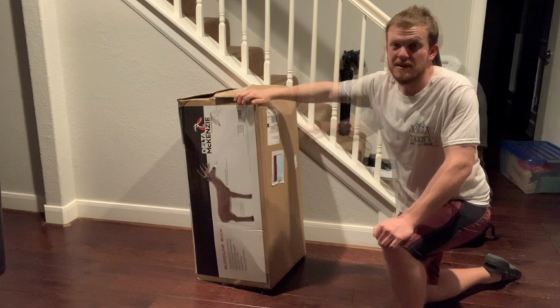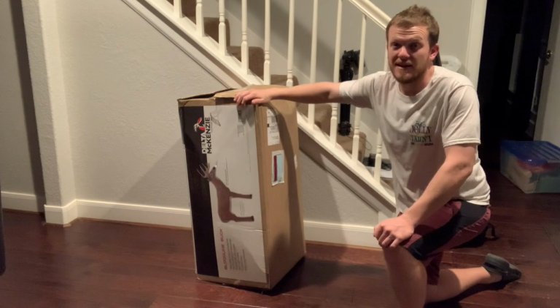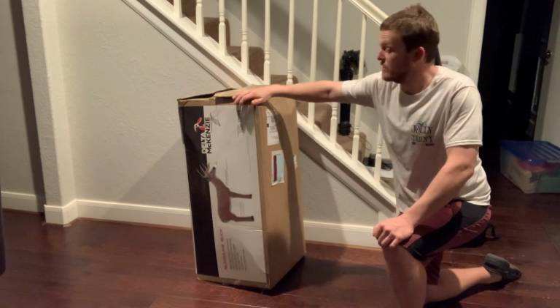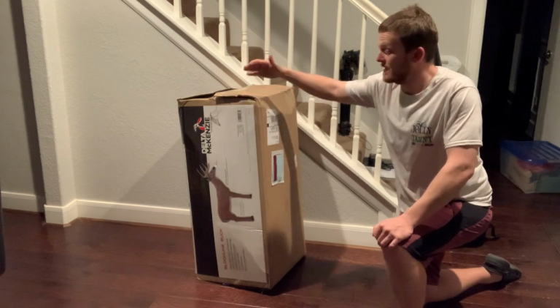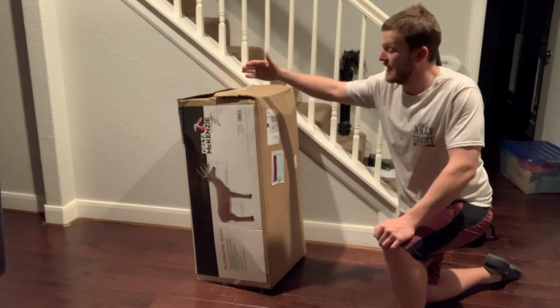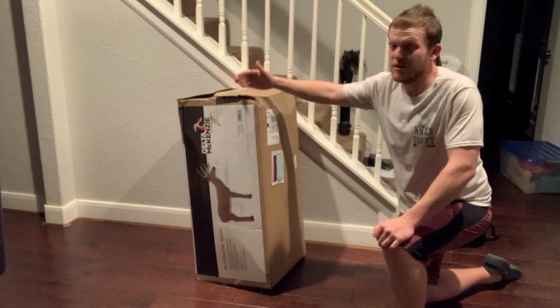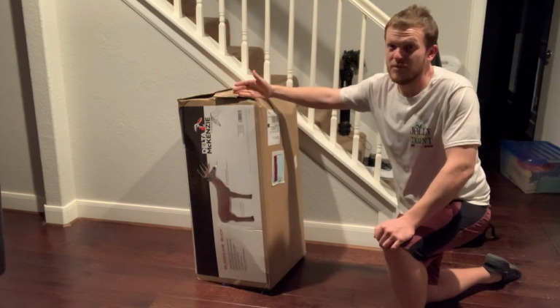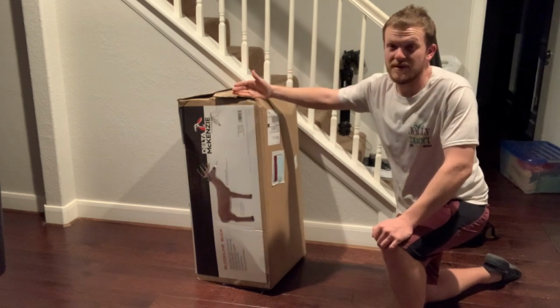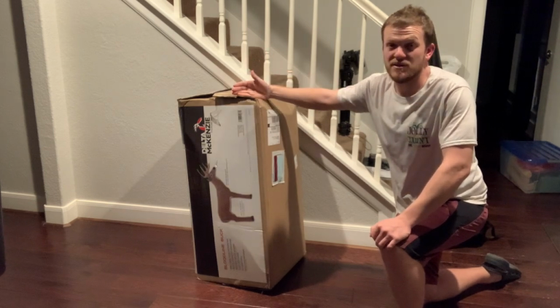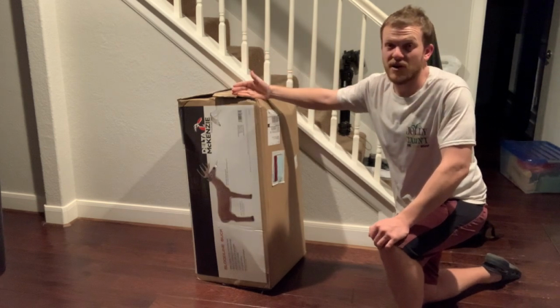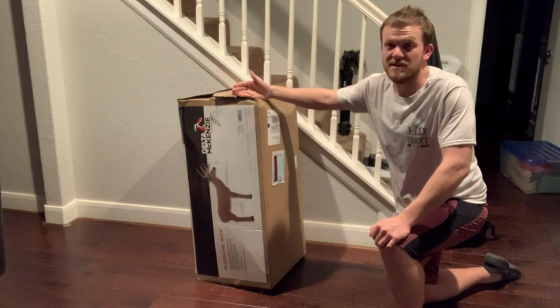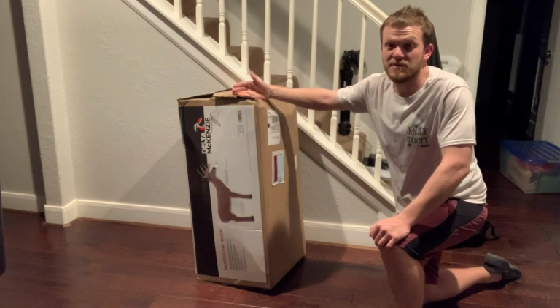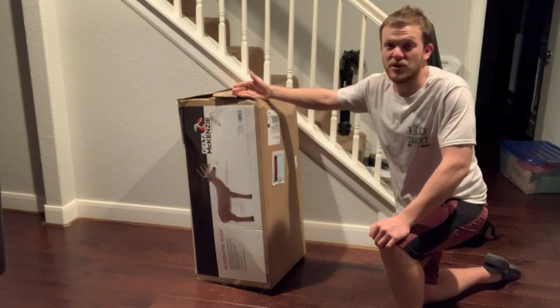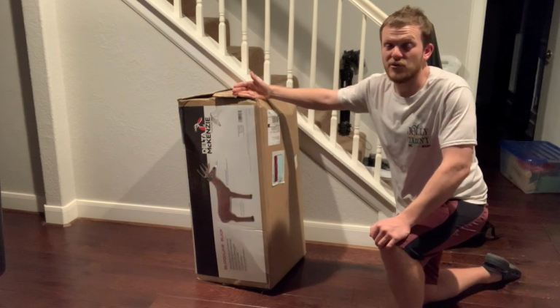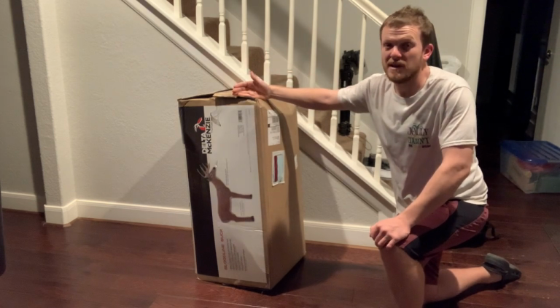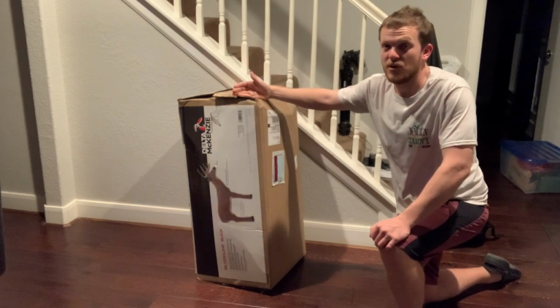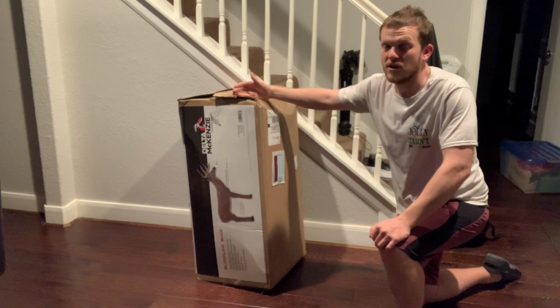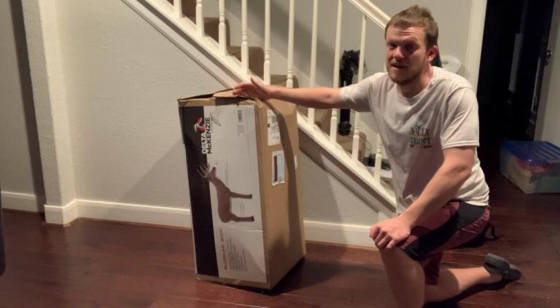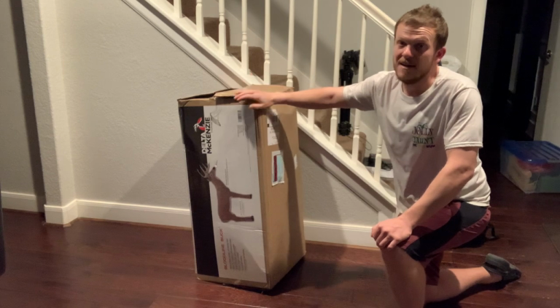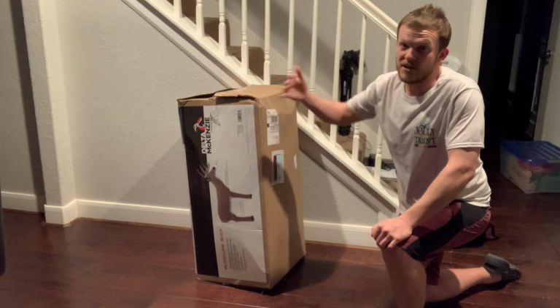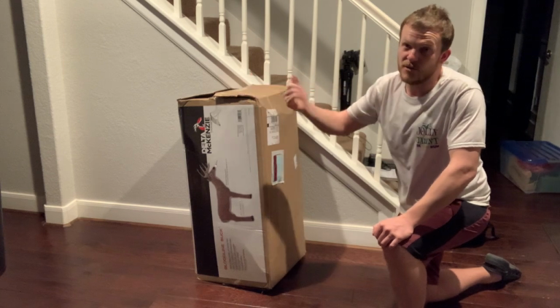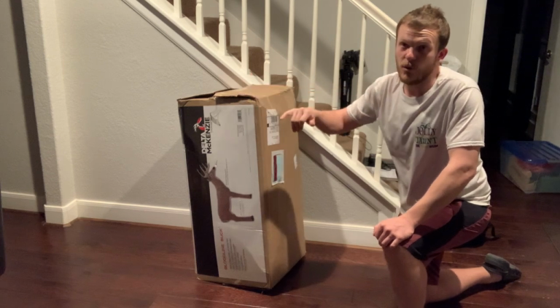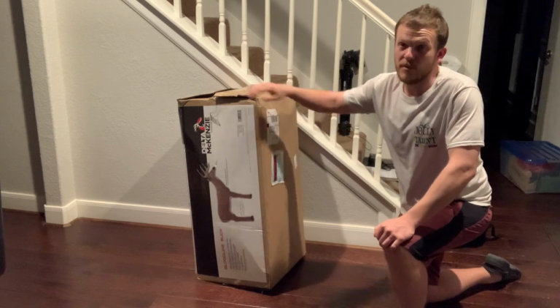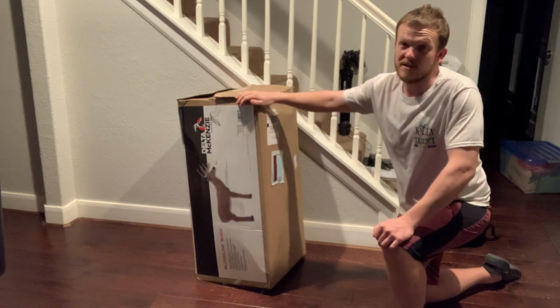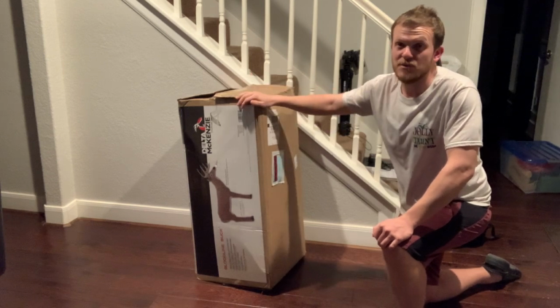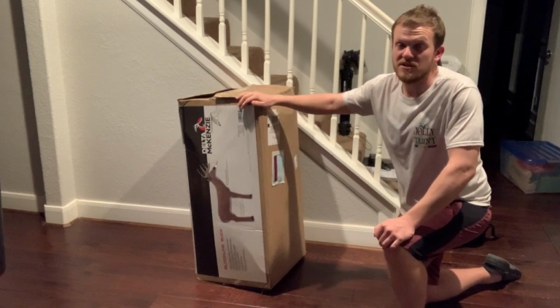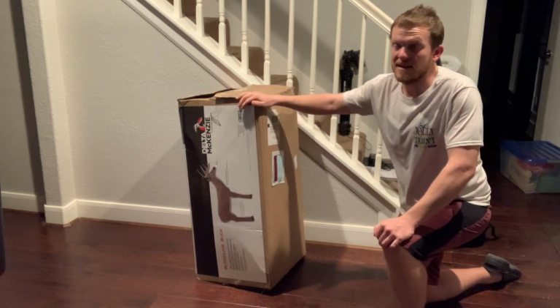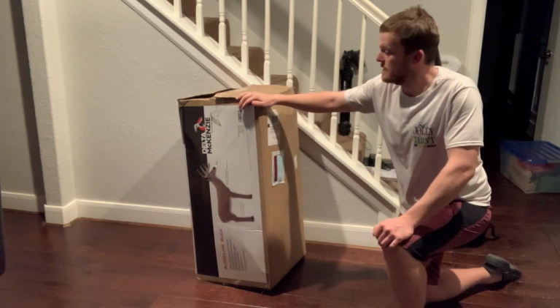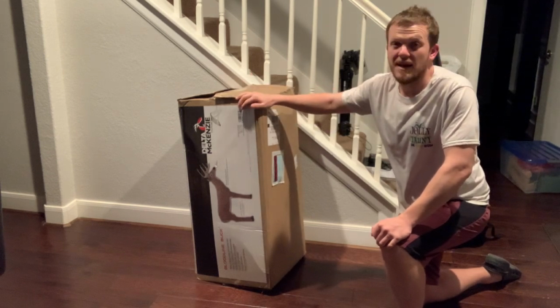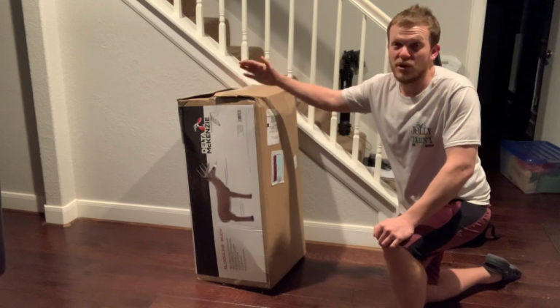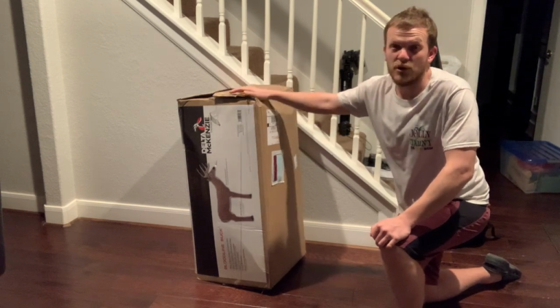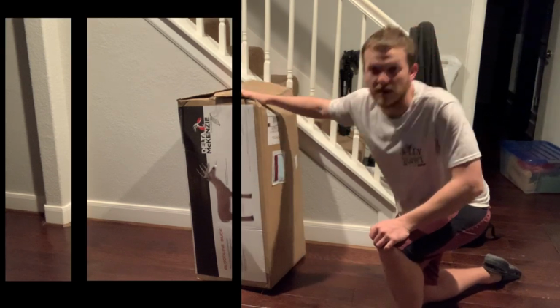The lady I talked to said you could put thousands of rounds into this before you need to replace the core. You can shoot the core on both sides, which is nice. We'll go ahead and open it up.